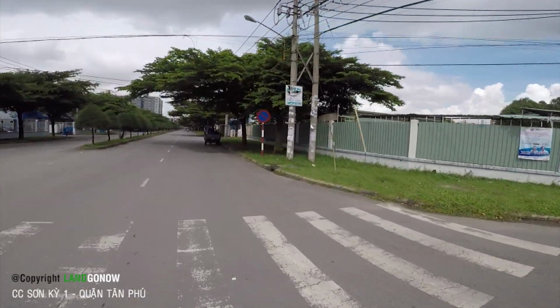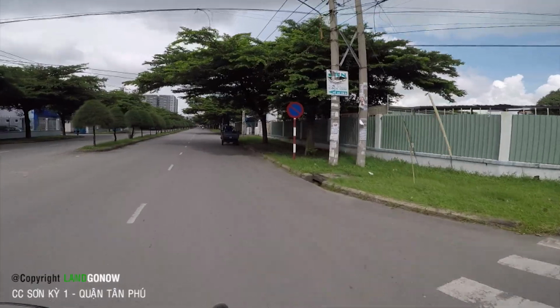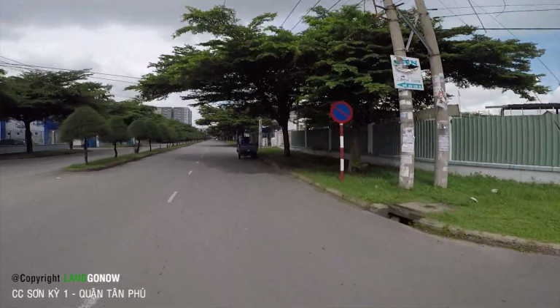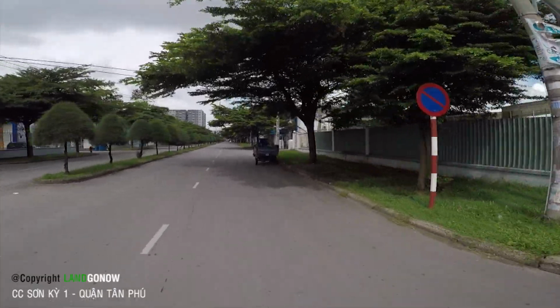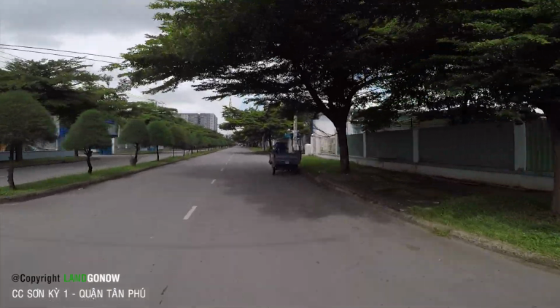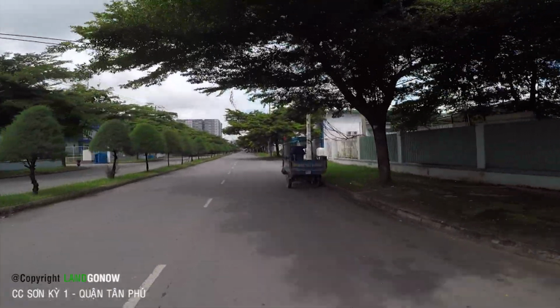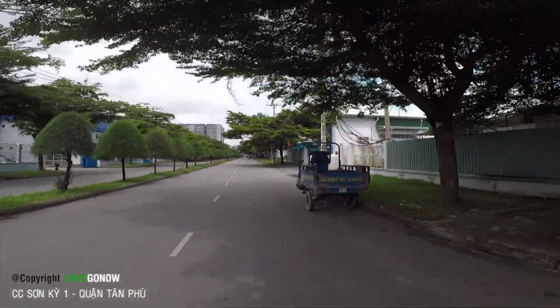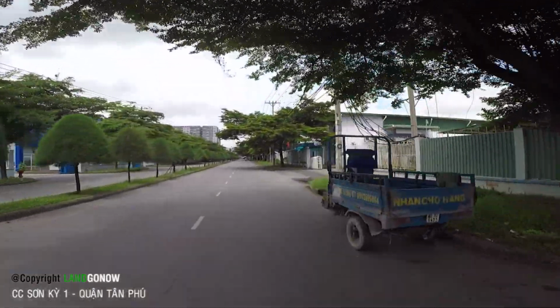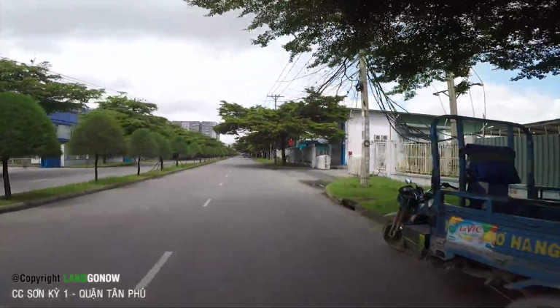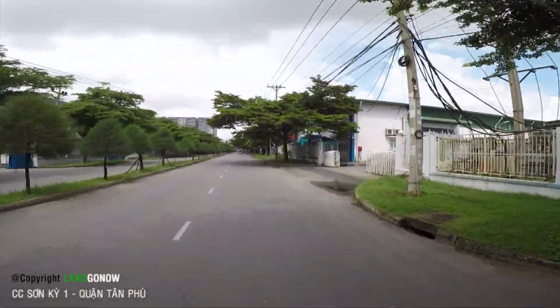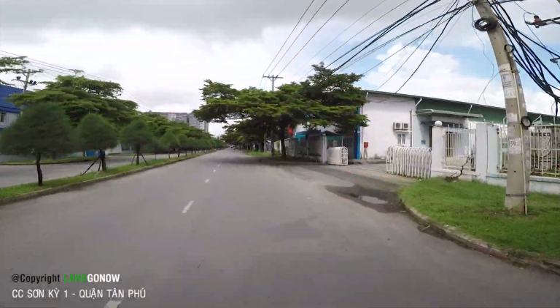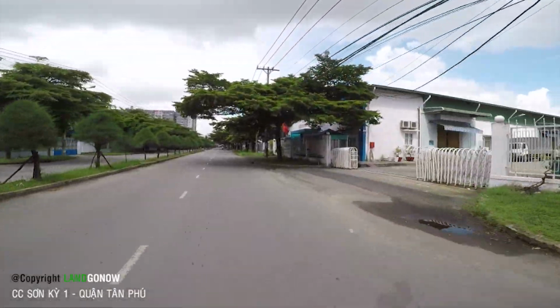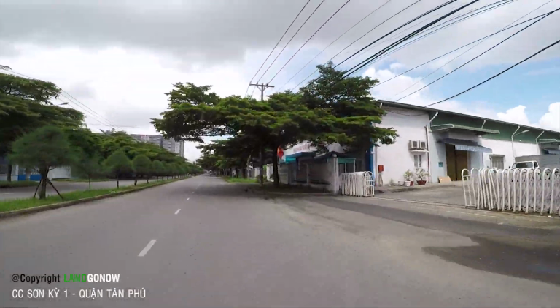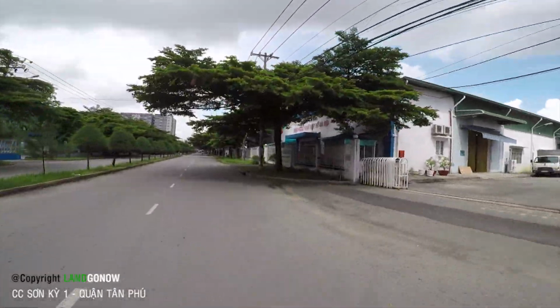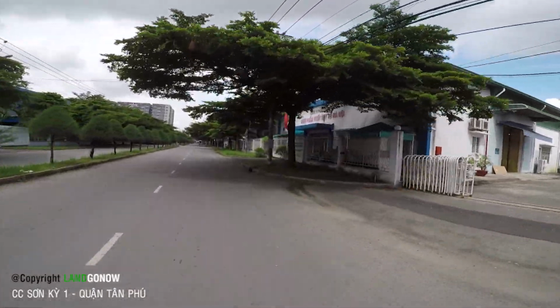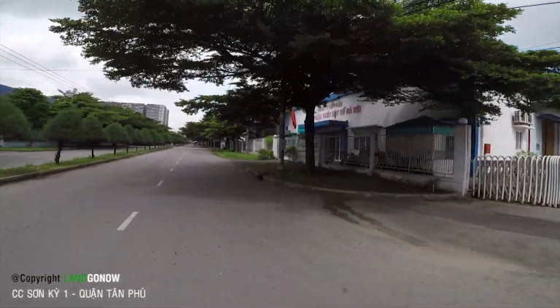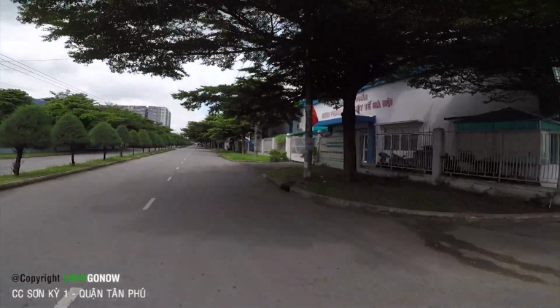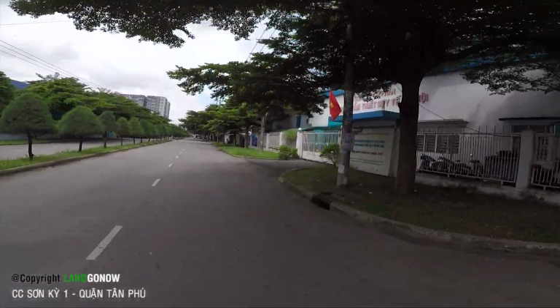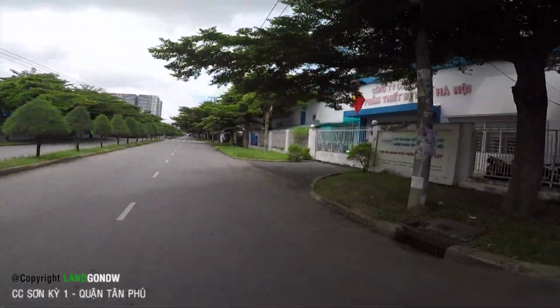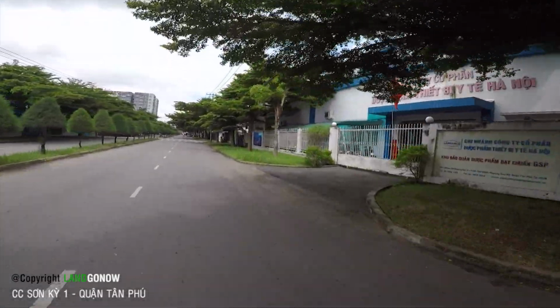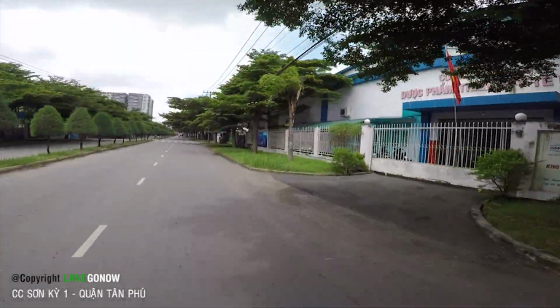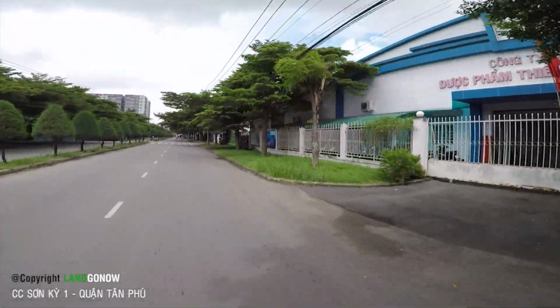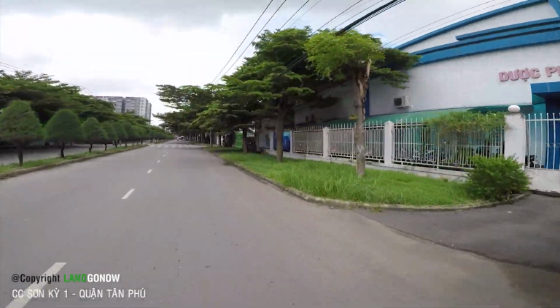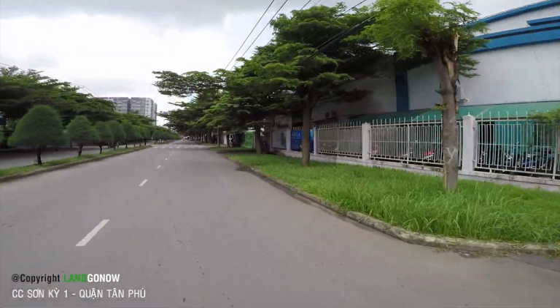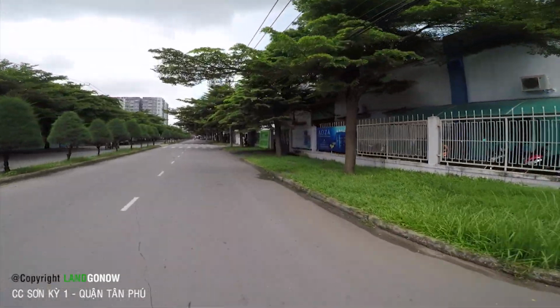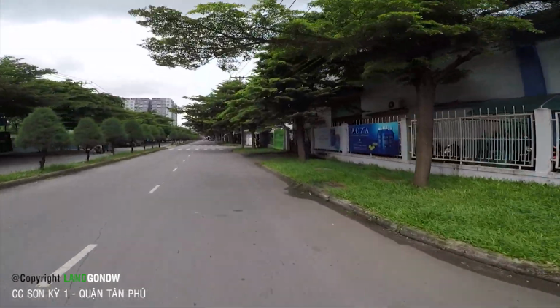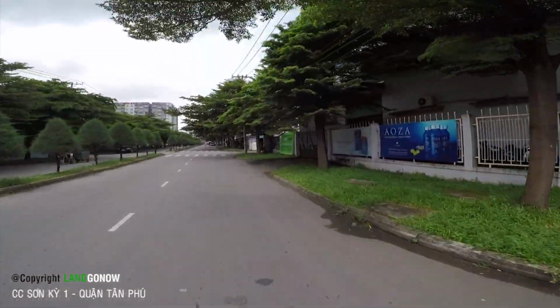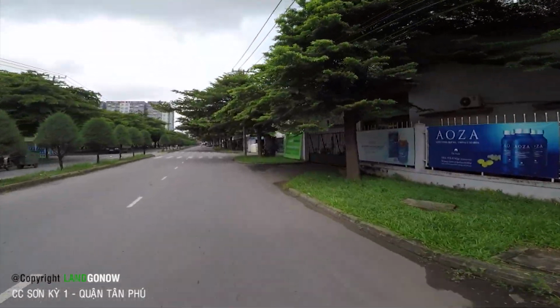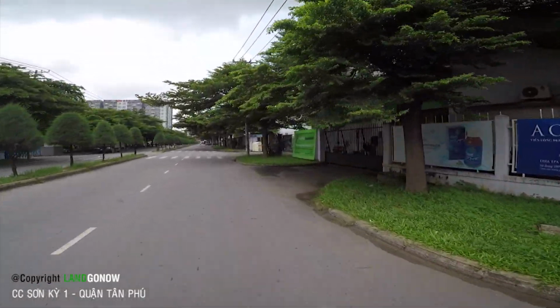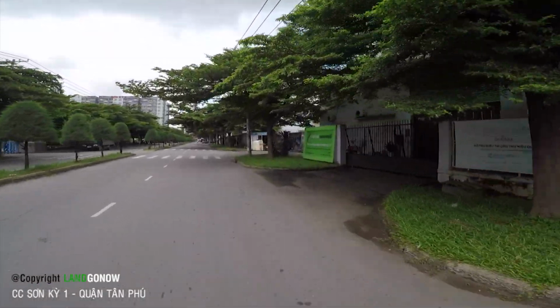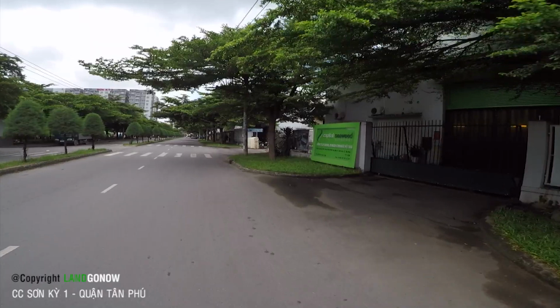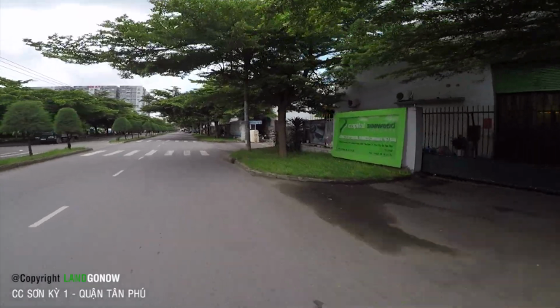Khu công nghiệp Tân Bình thì các bác Google là biết rồi, nó cực to và cực khoảnh tráng luôn. Đặc biệt là khu vực này công nhân ở cực kỳ đông.